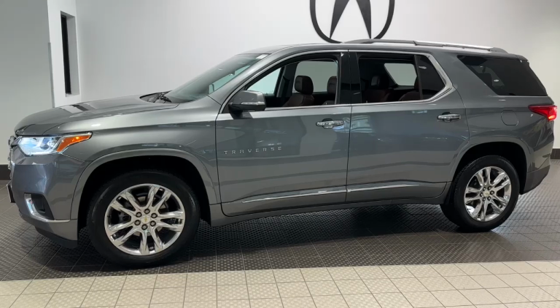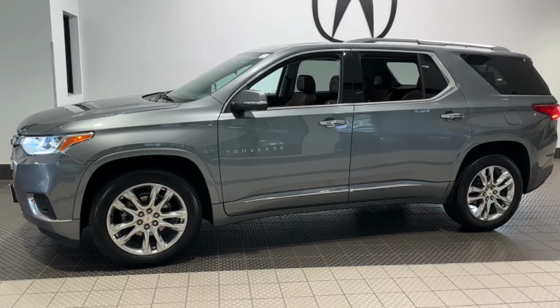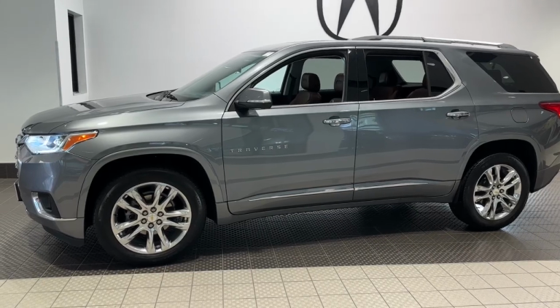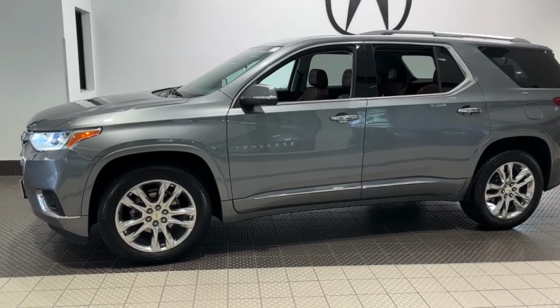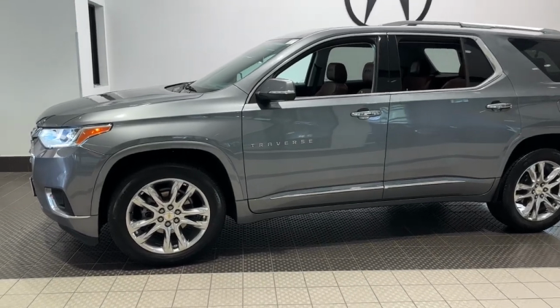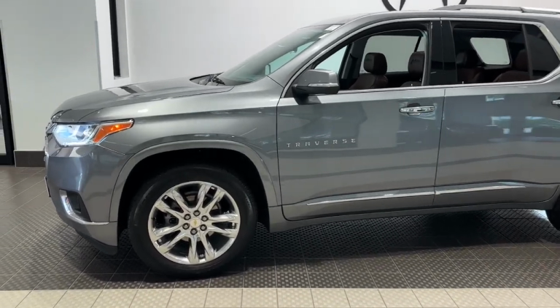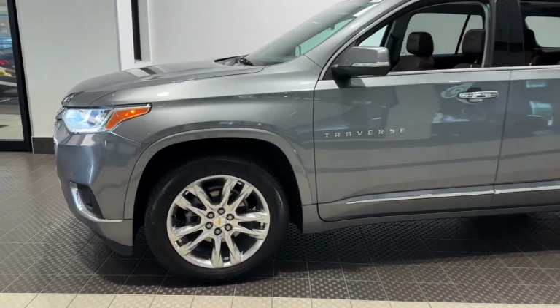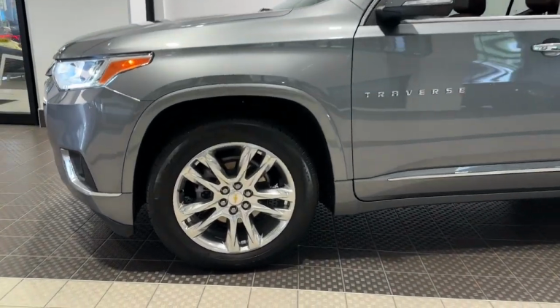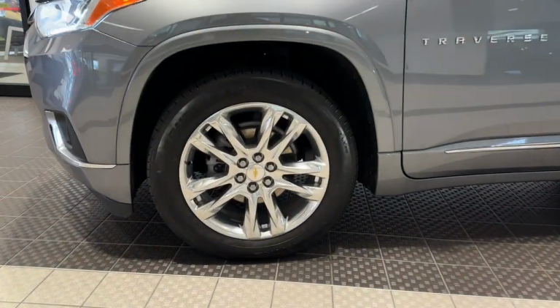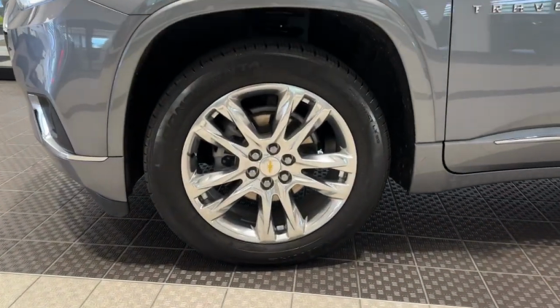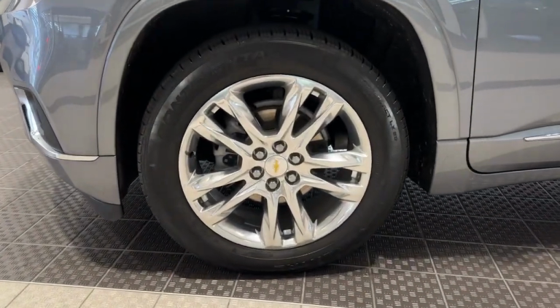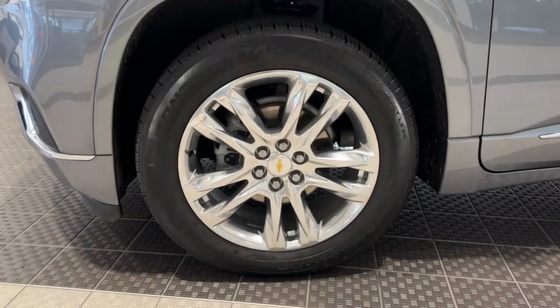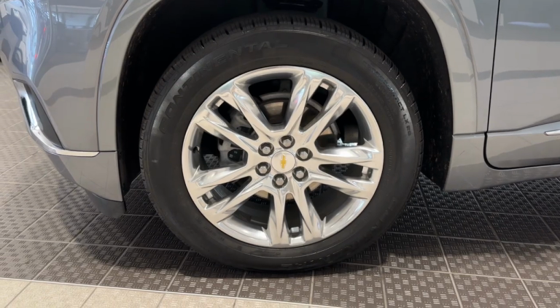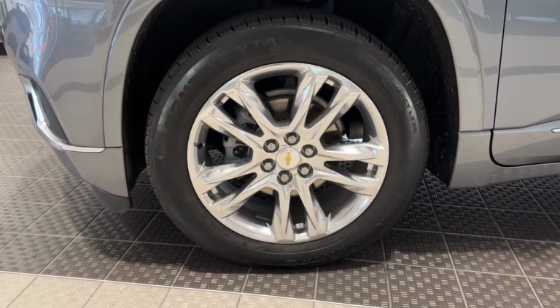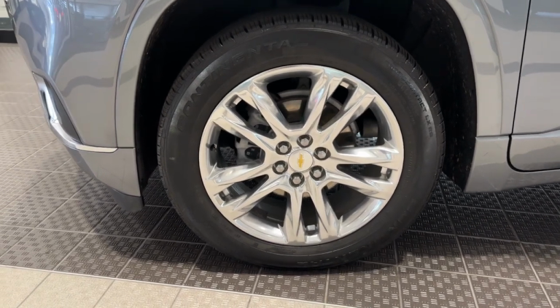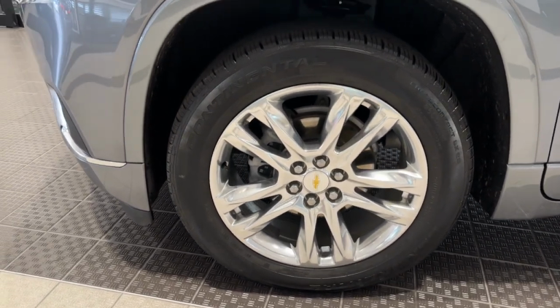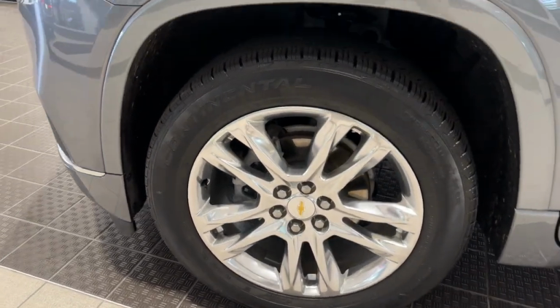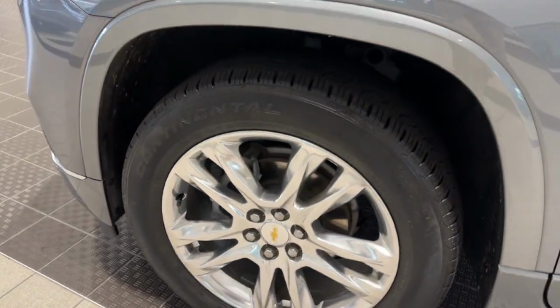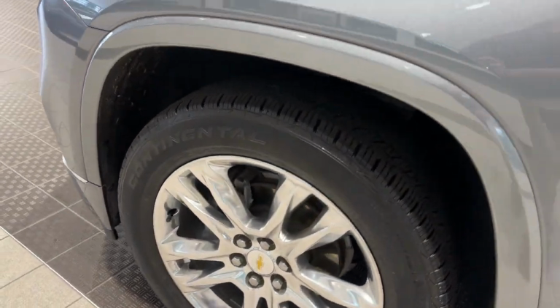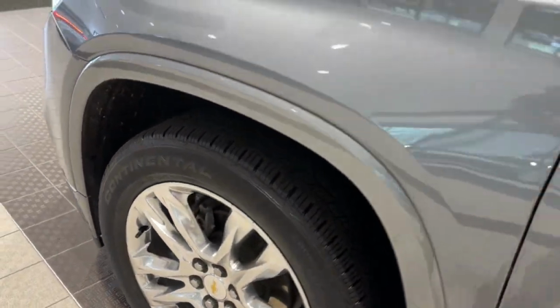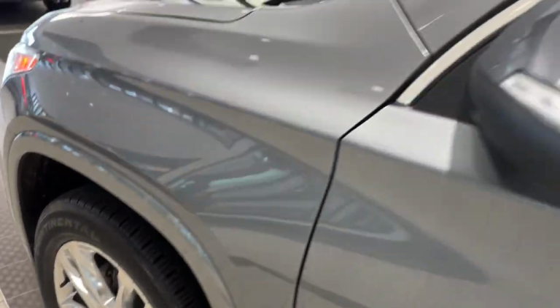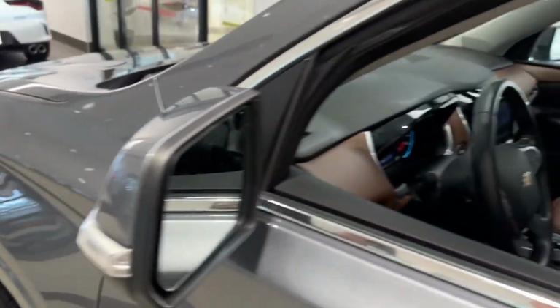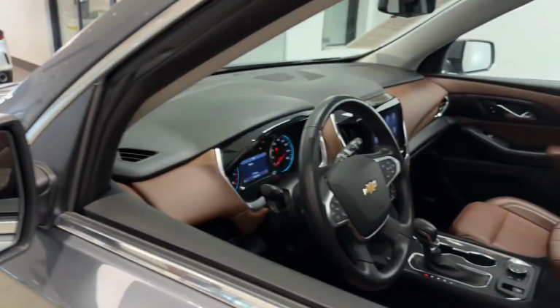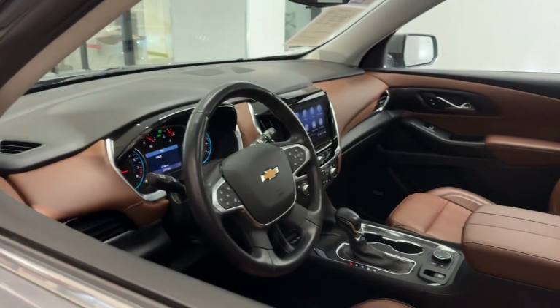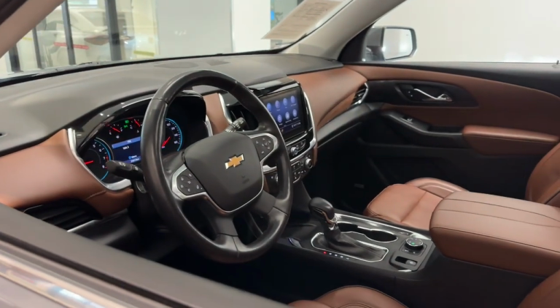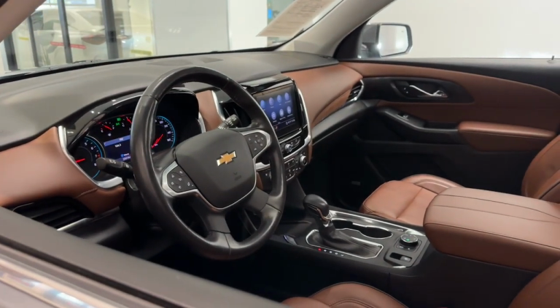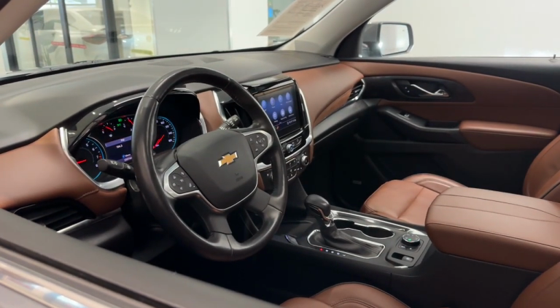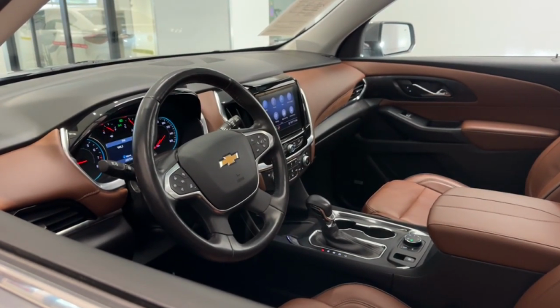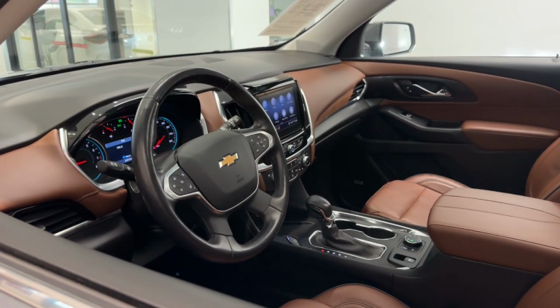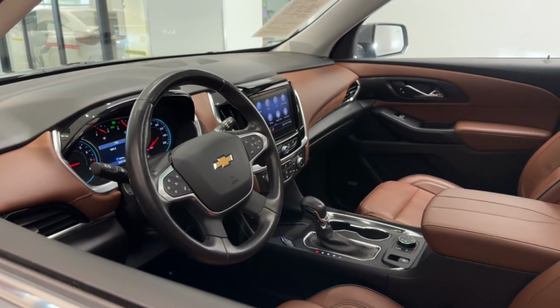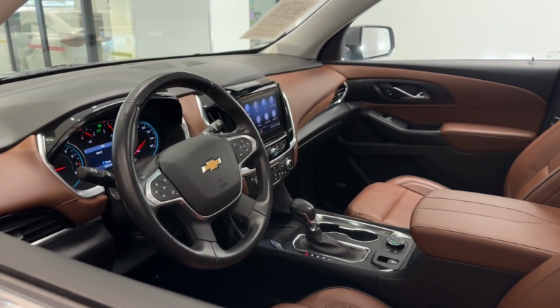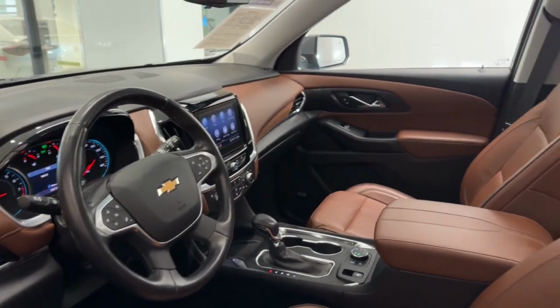Get into a car with value: the 2021 Chevrolet Traverse. This vehicle is an outstanding buy with fewer than 35,000 miles on the odometer. Answer the call for adventure in comfort and style in the bold, spacious Traverse.